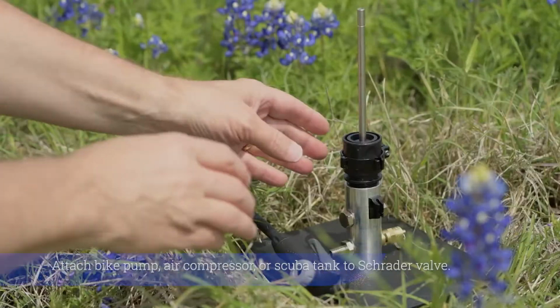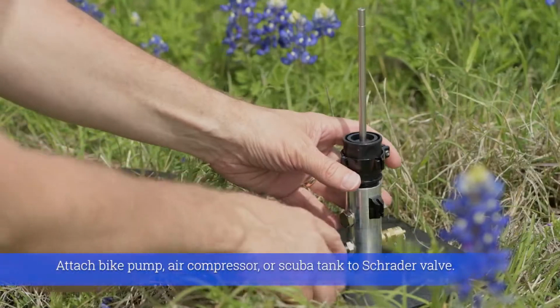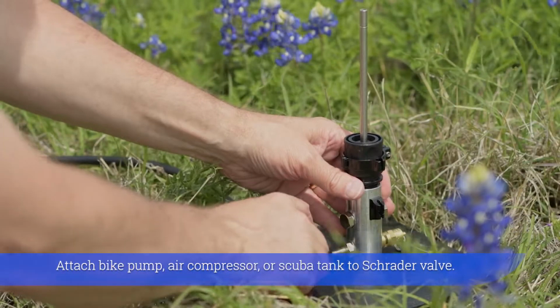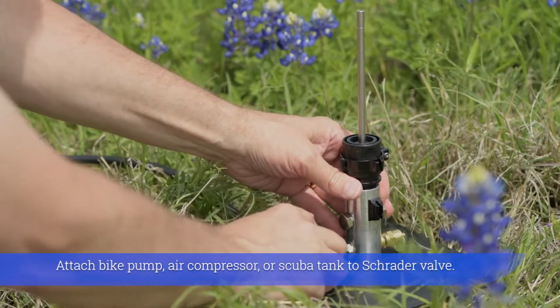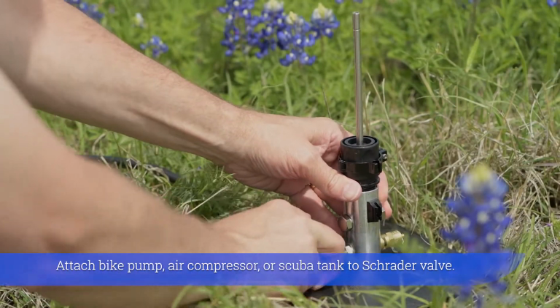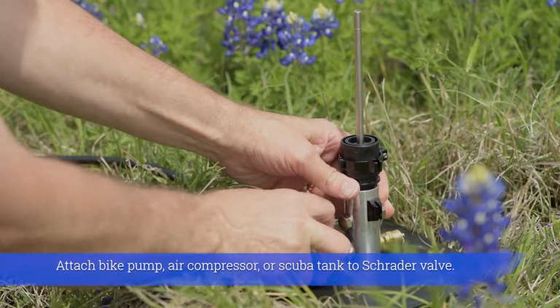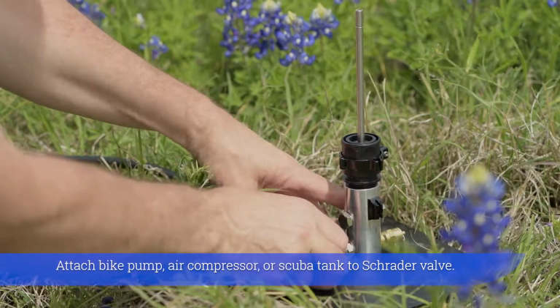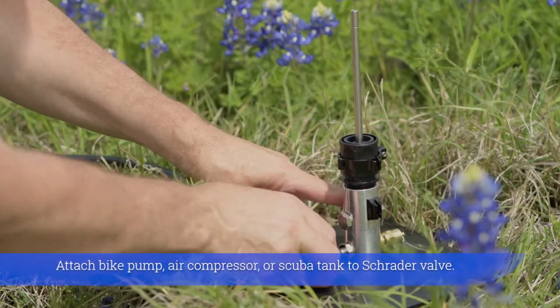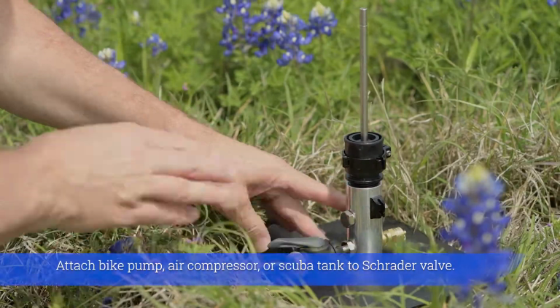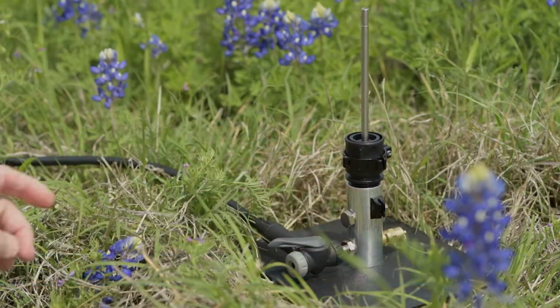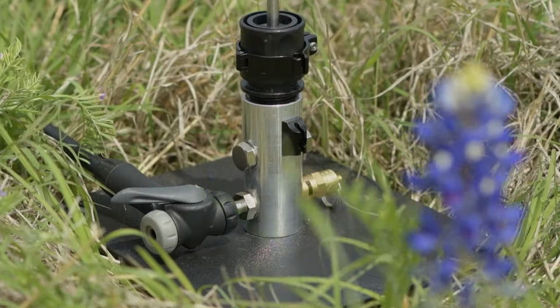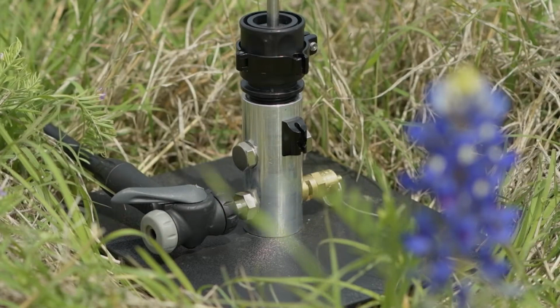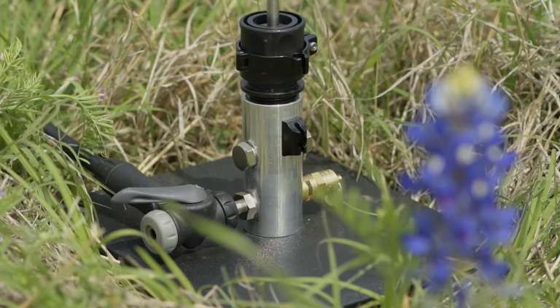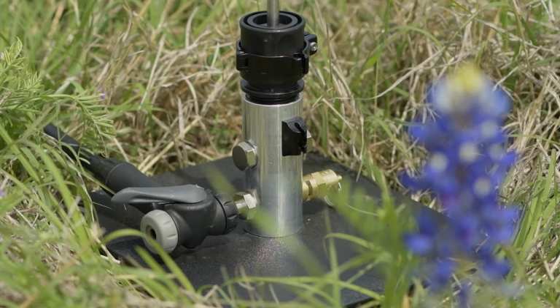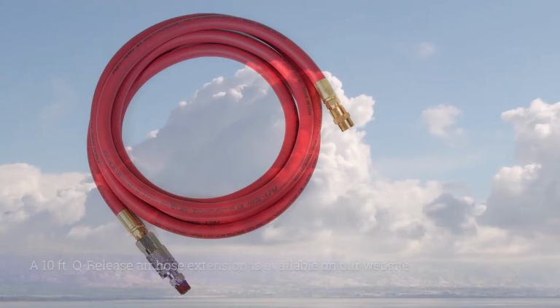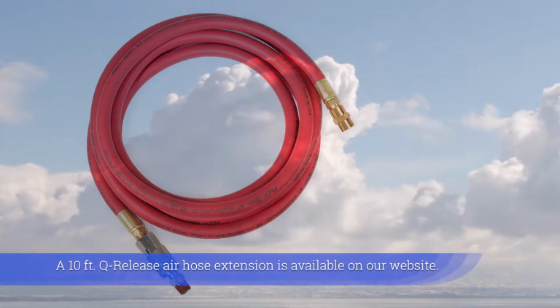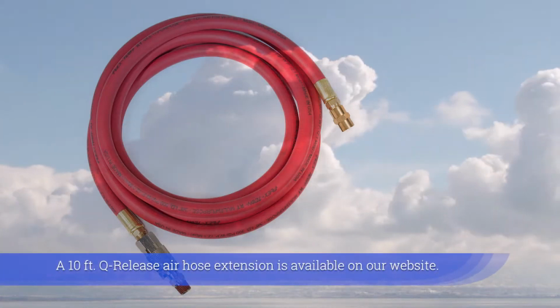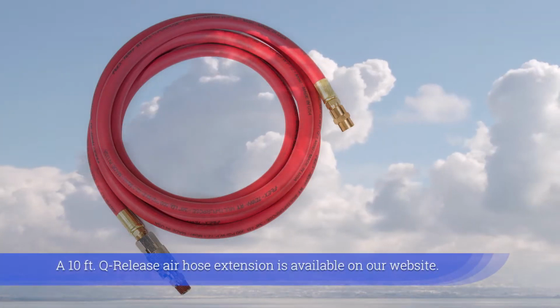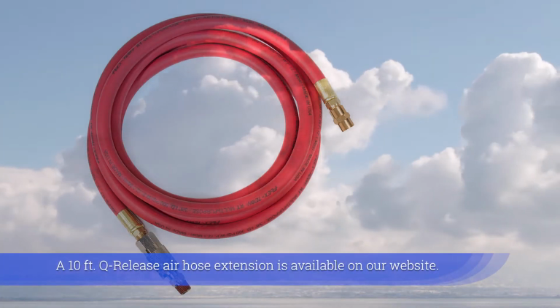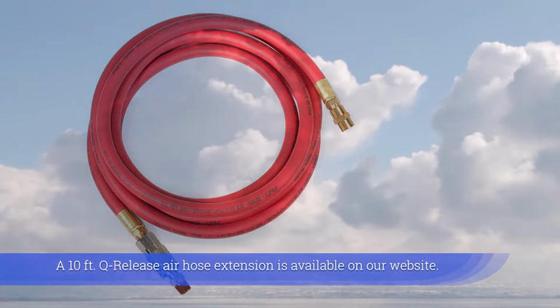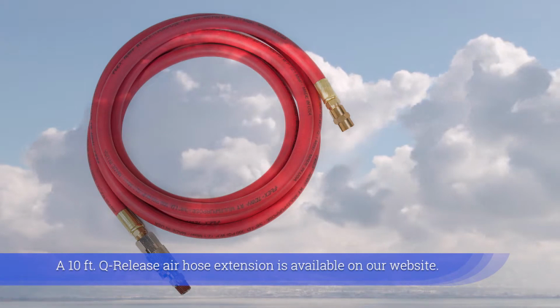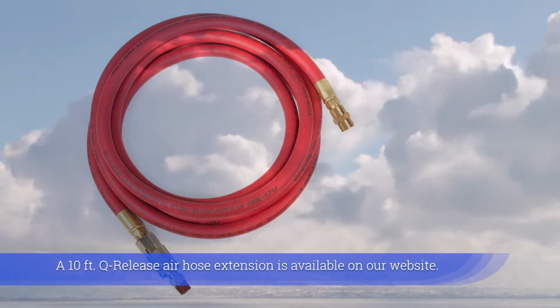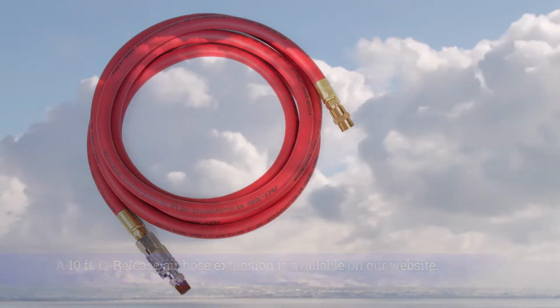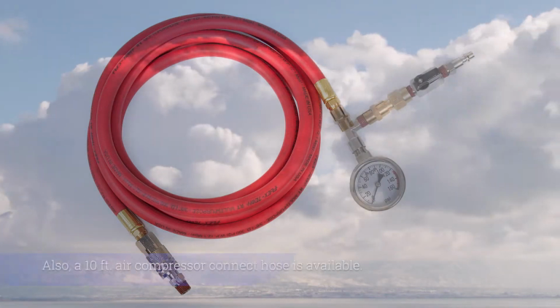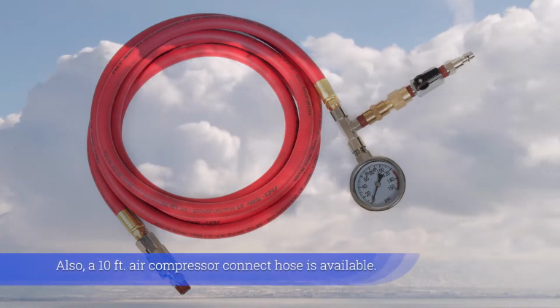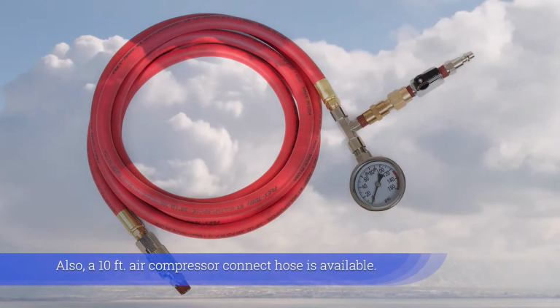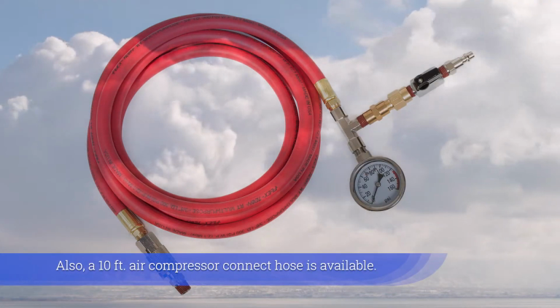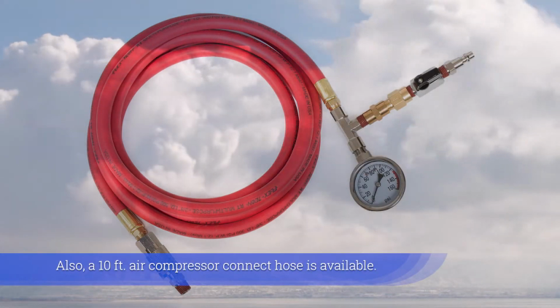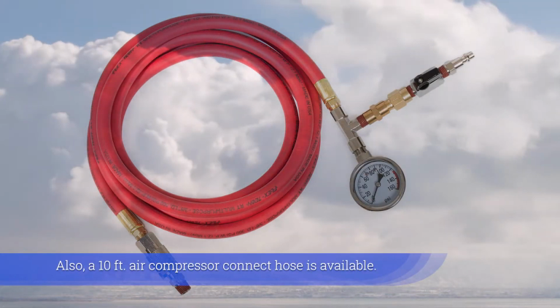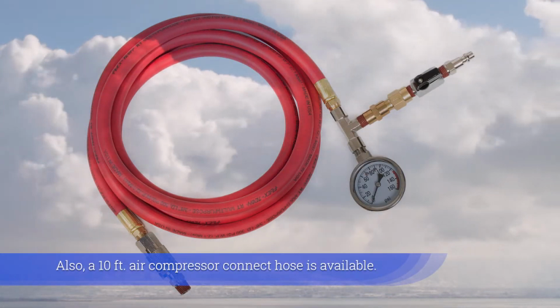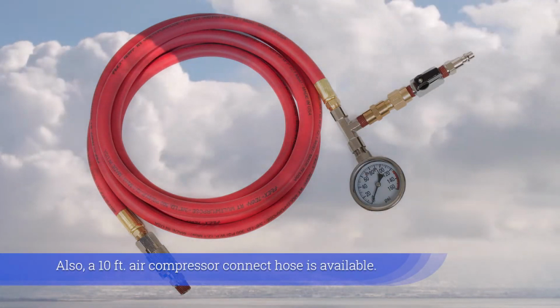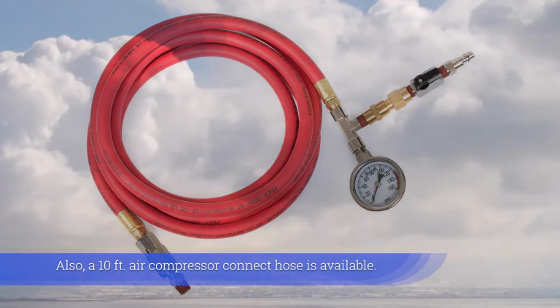Attach bike pump, air compressor, or scuba tank to Schrader valve. A 10-foot quick-release air hose extension is available on our website. Also, a 10-foot air compressor connect hose is available.